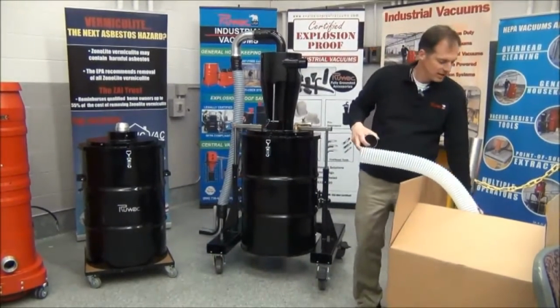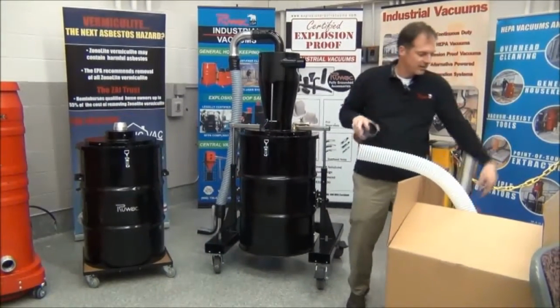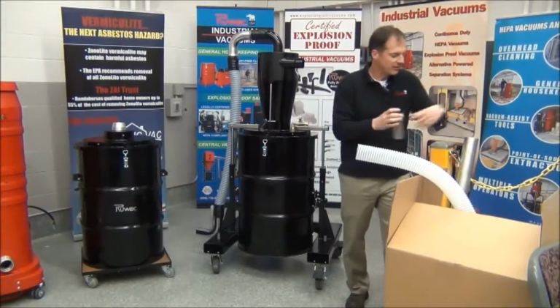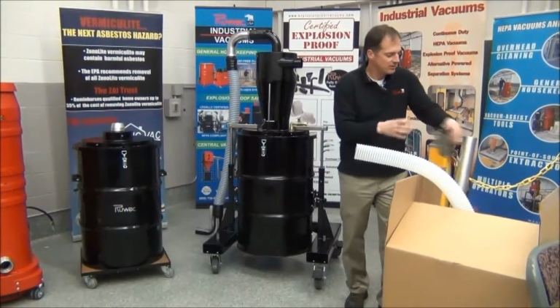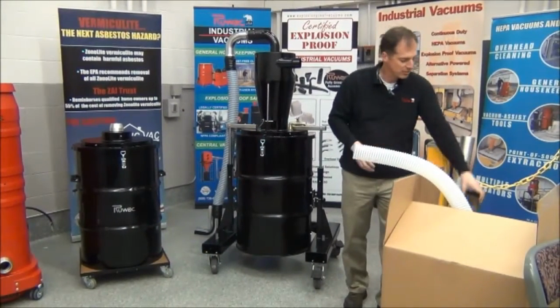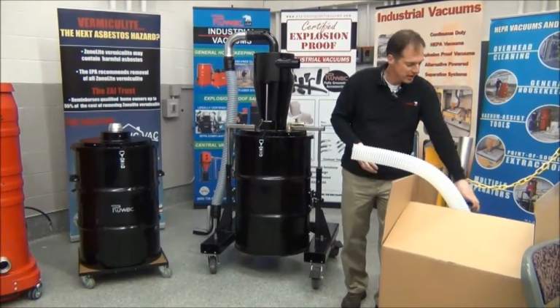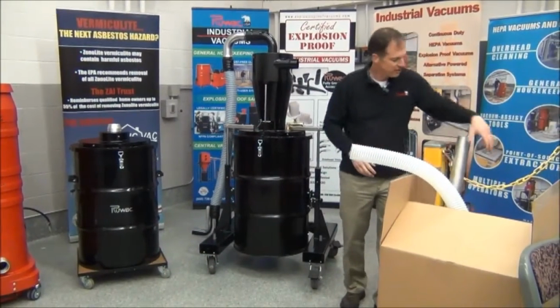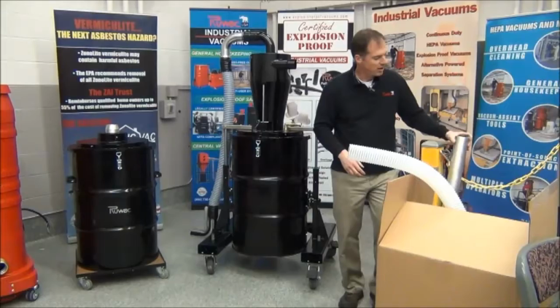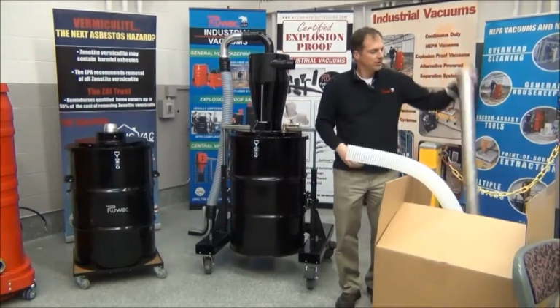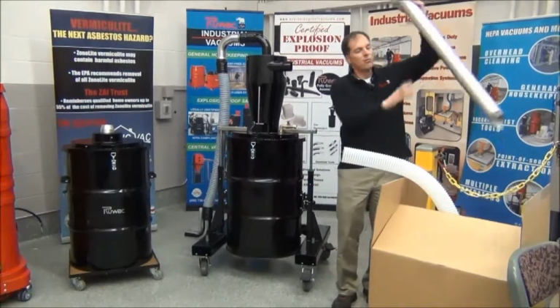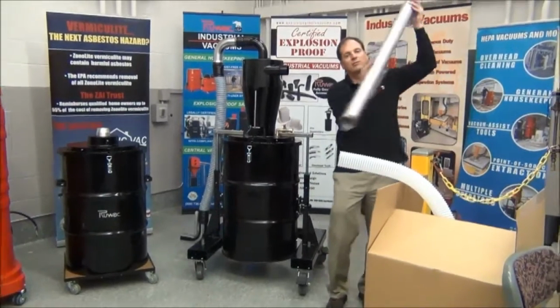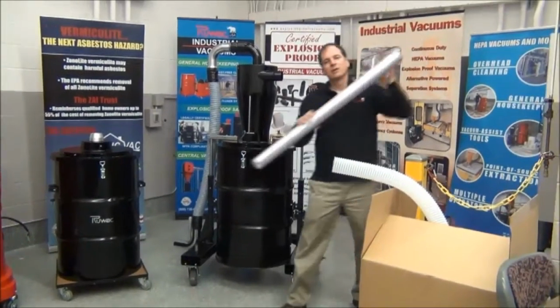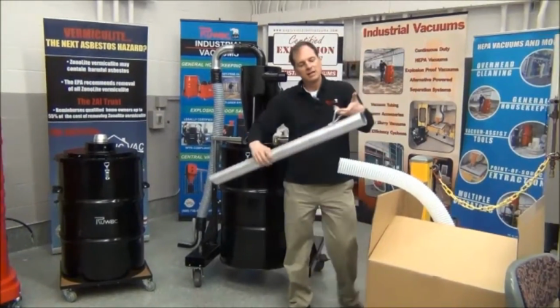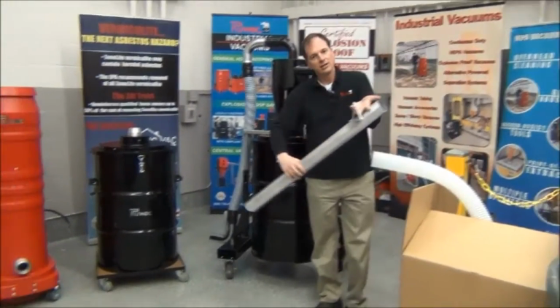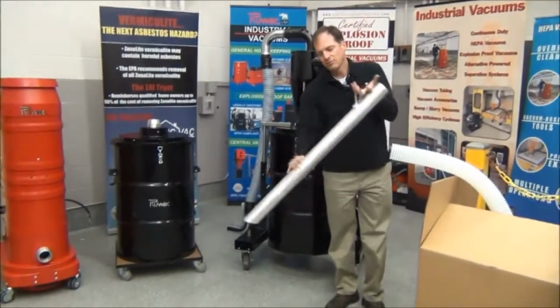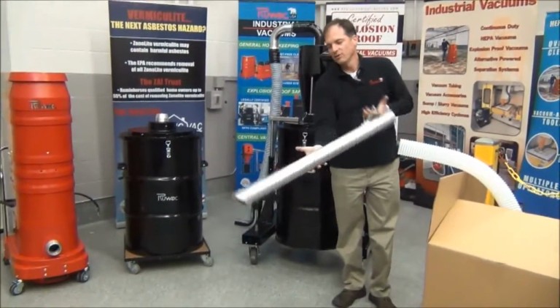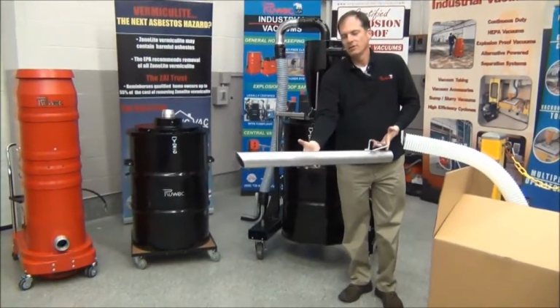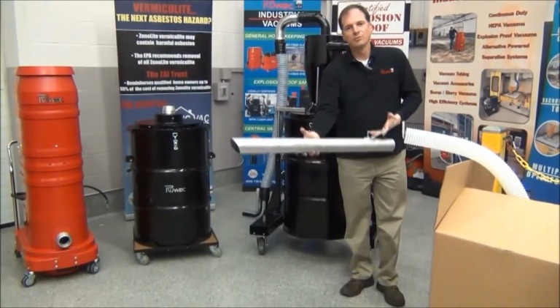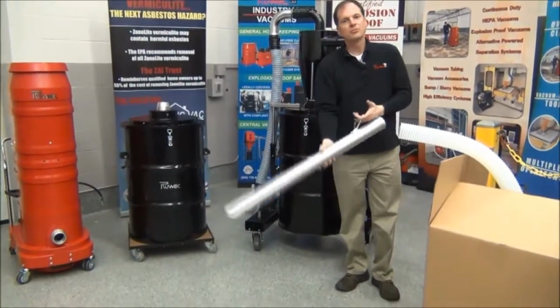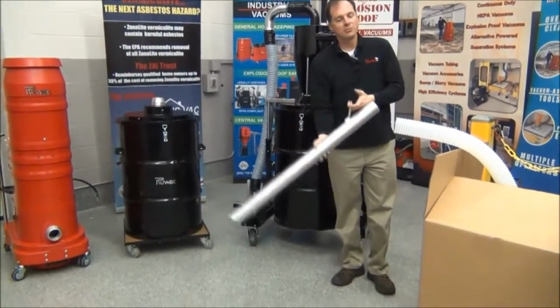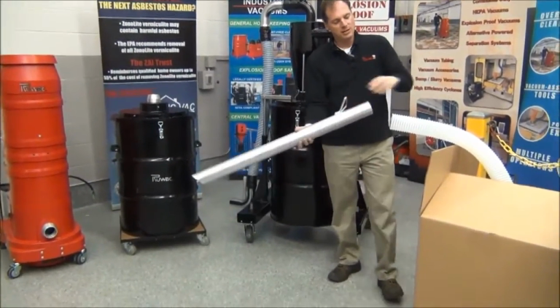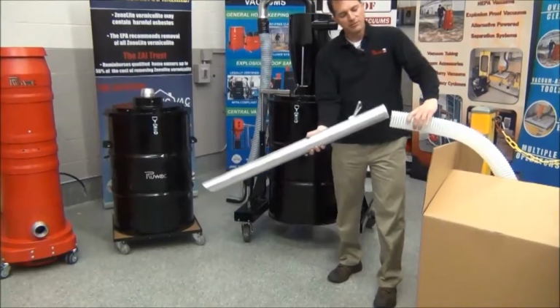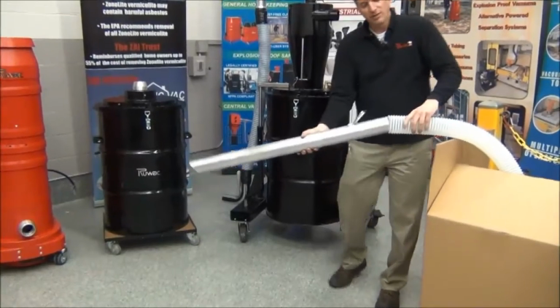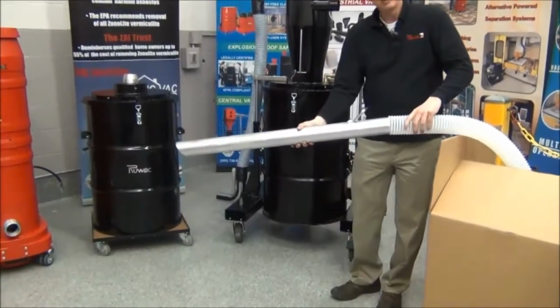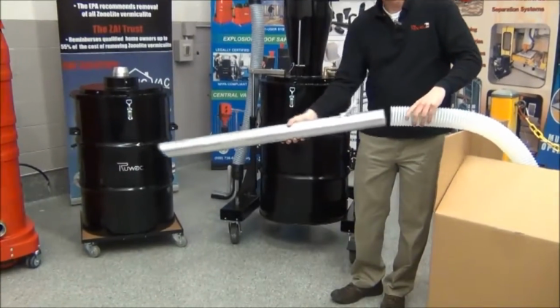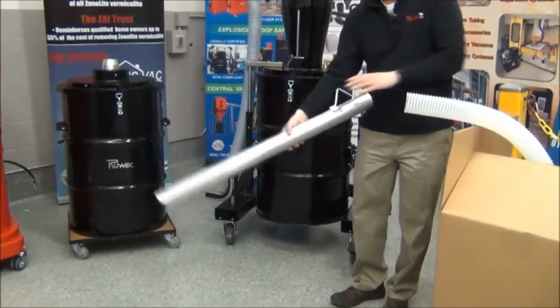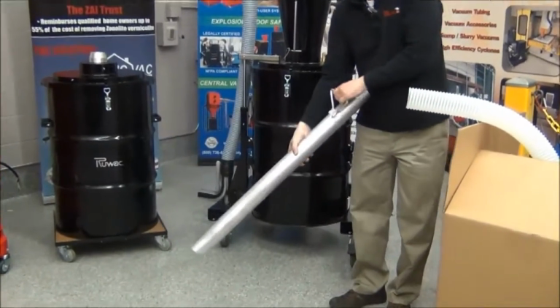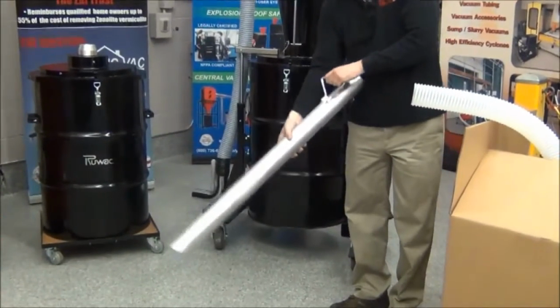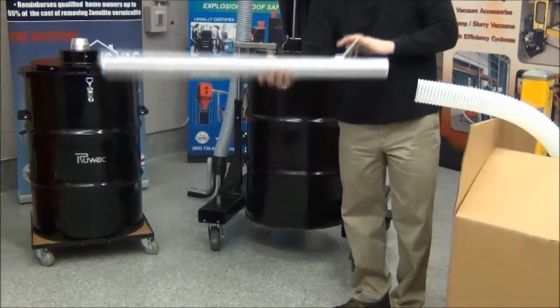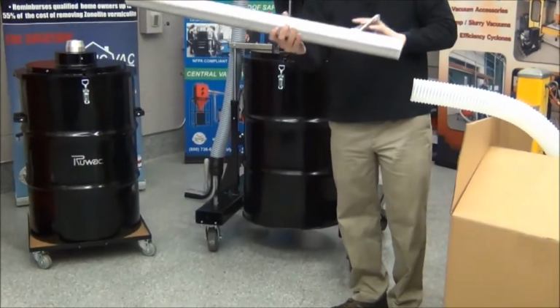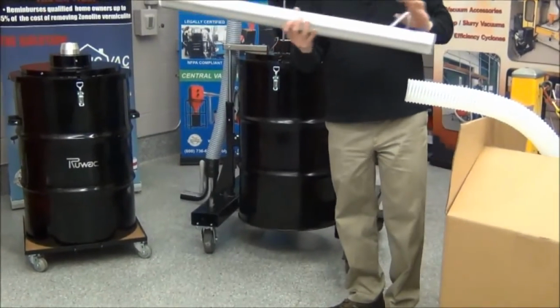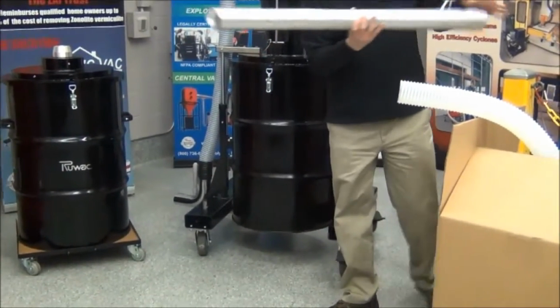At the final end you're going to have a wand. The wand has a handle and is aluminum so it's lightweight. It fits directly into the hose and allows you to do the vacuuming up in the attic.